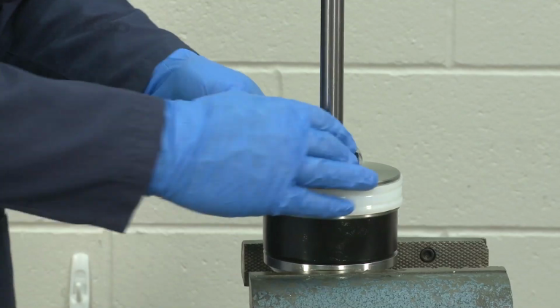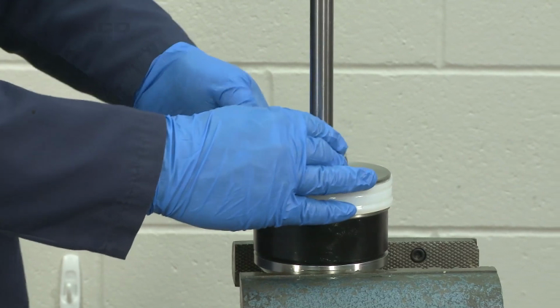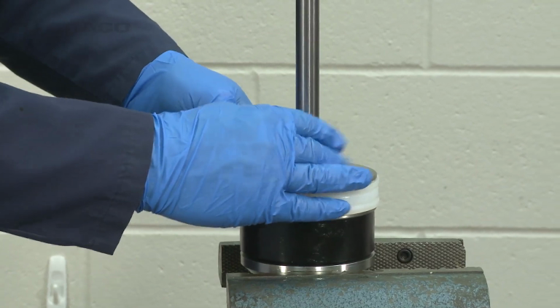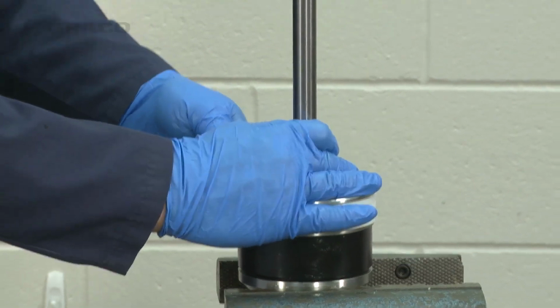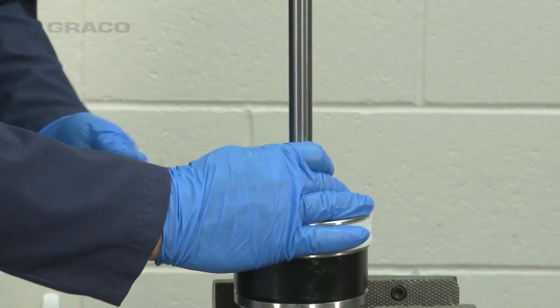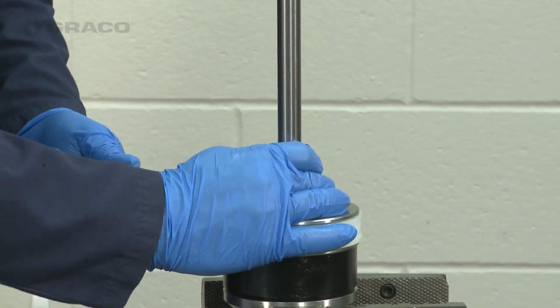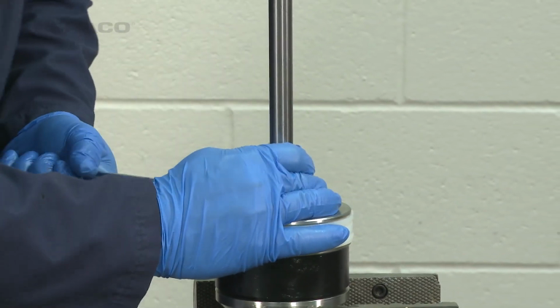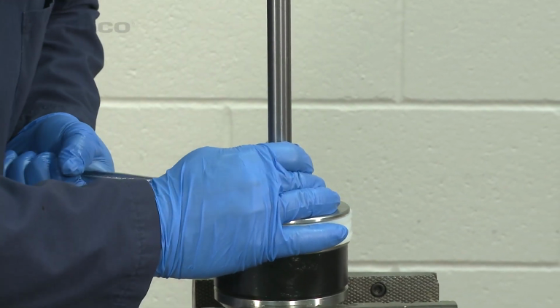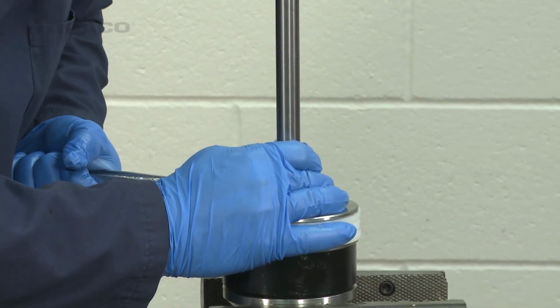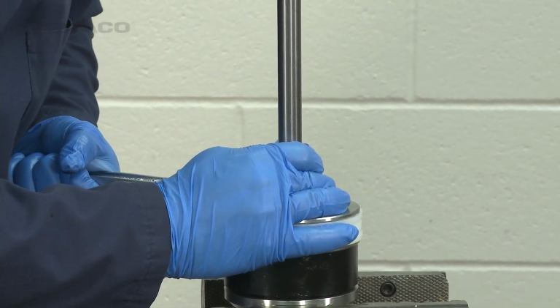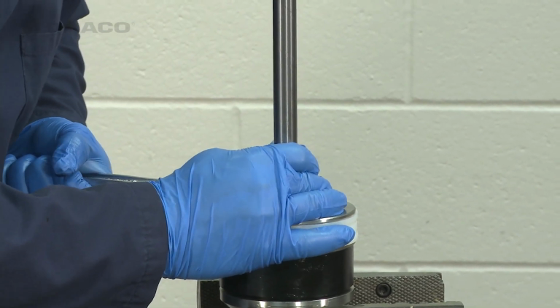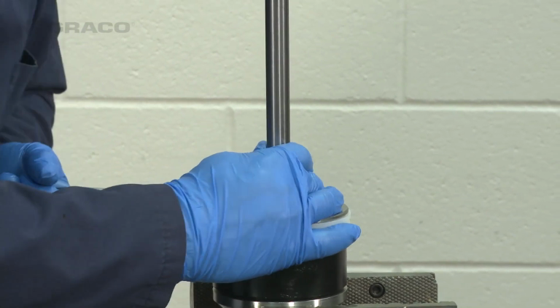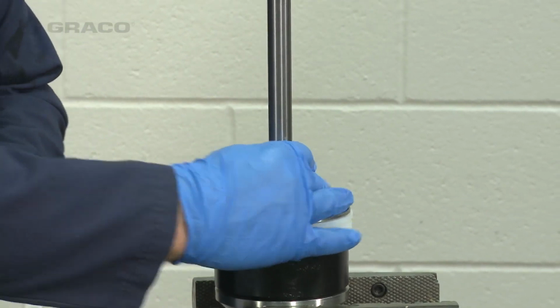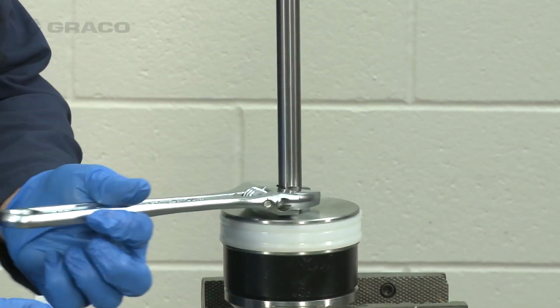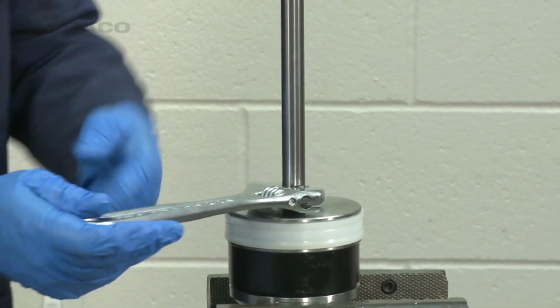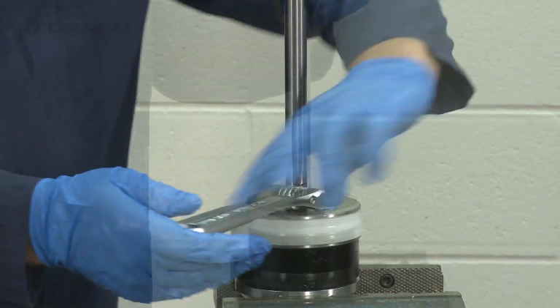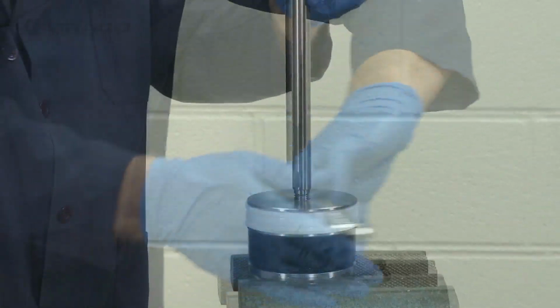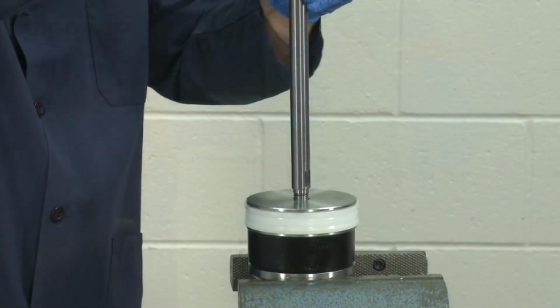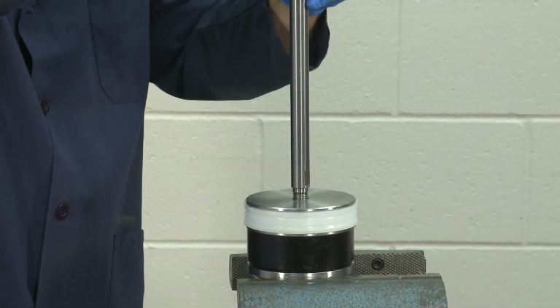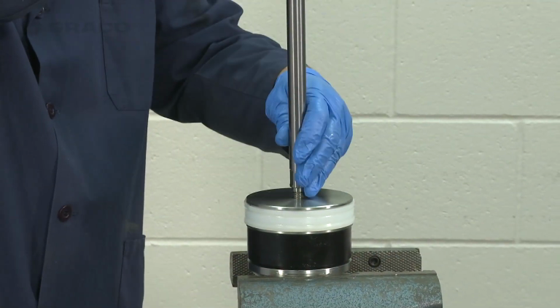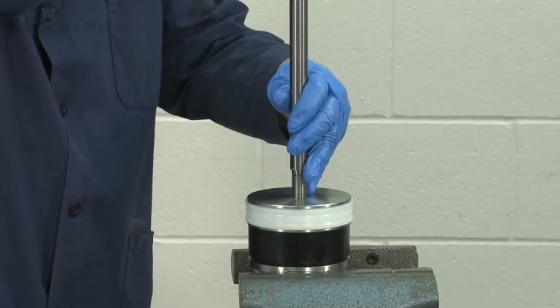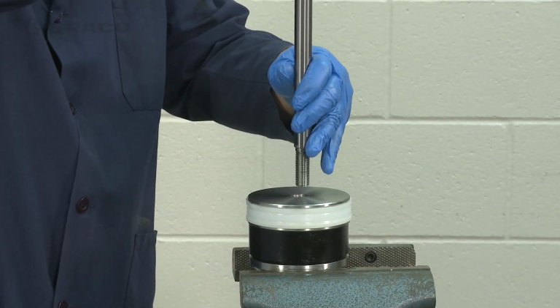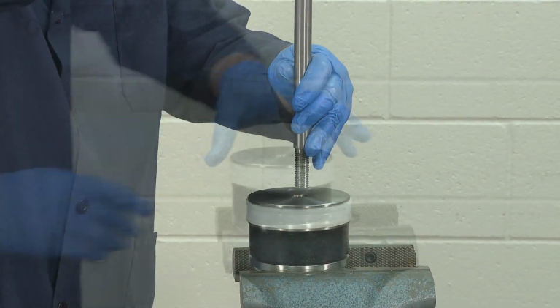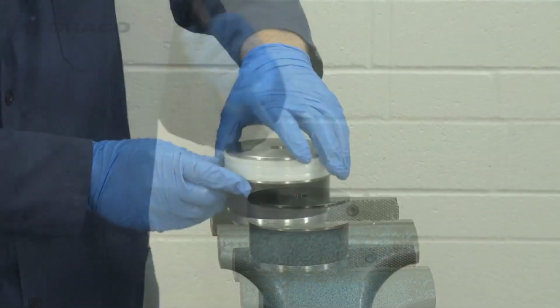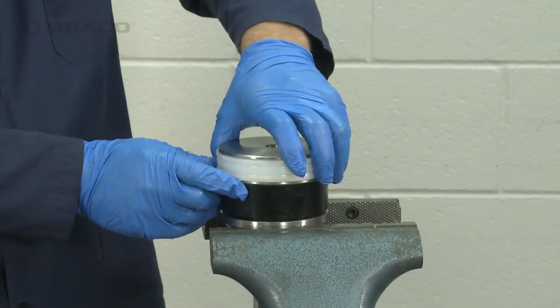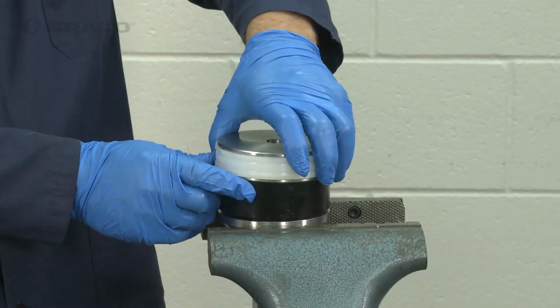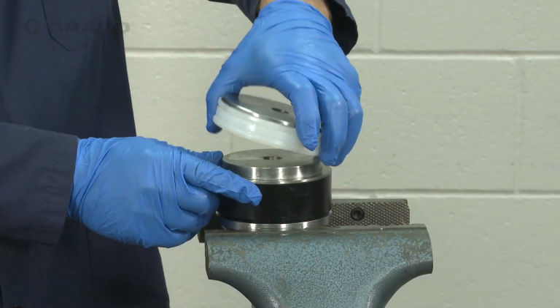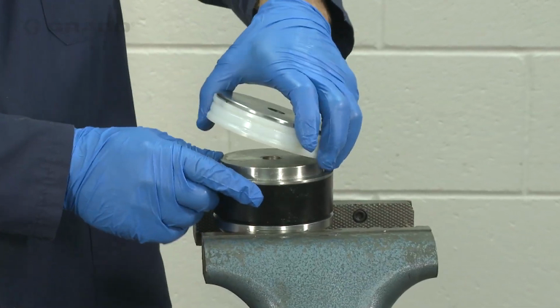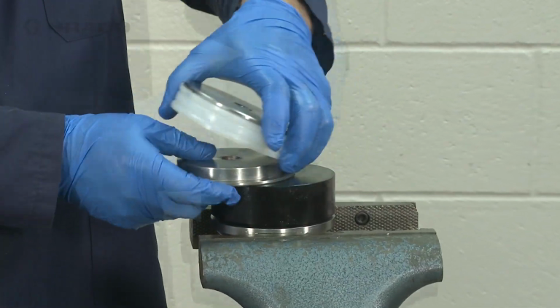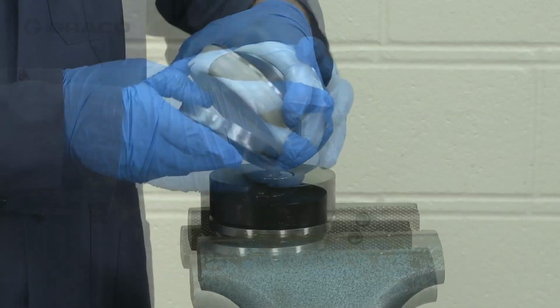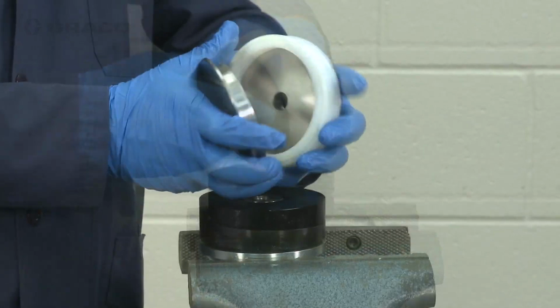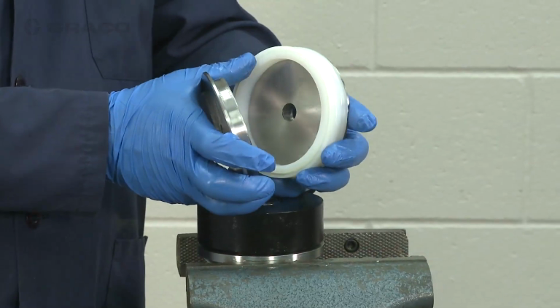To disassemble the piston assembly, clamp the piston nut in a vise and unscrew the piston rod from the piston nut. Then remove the piston, the piston seal, and the spacer.